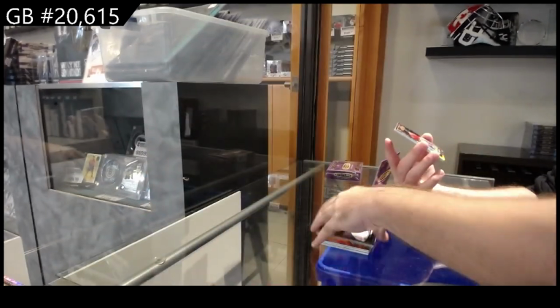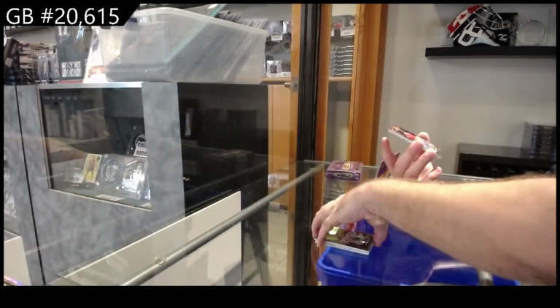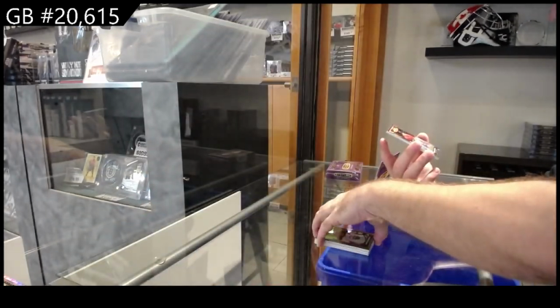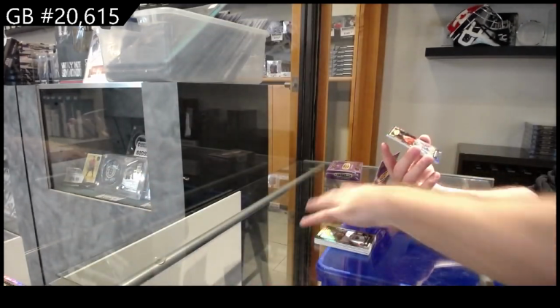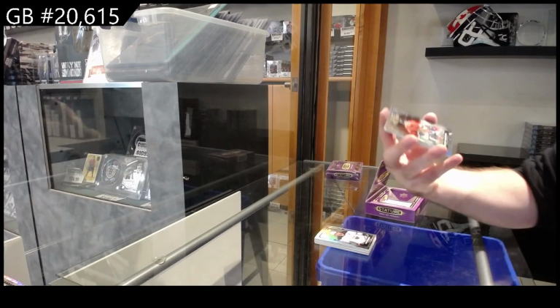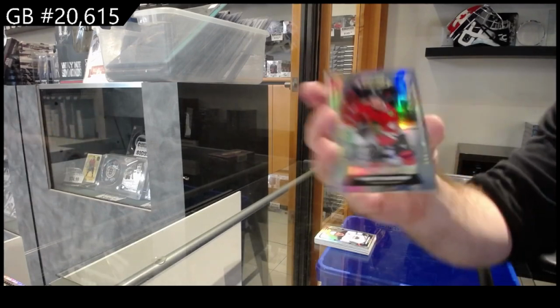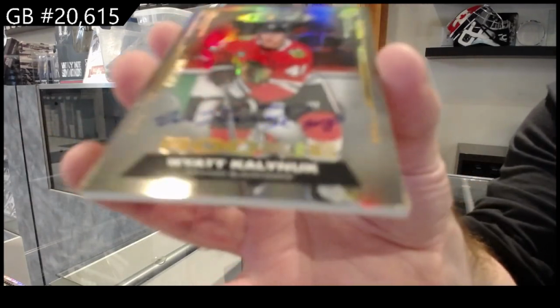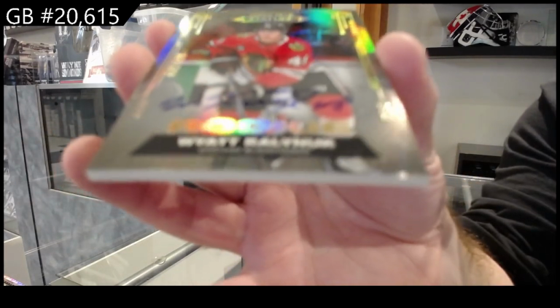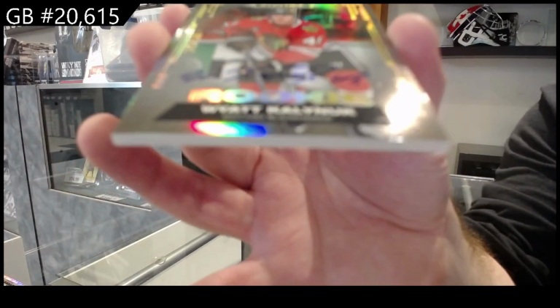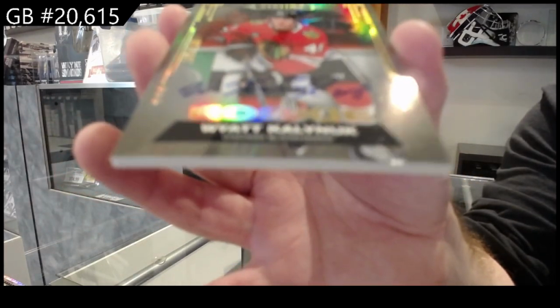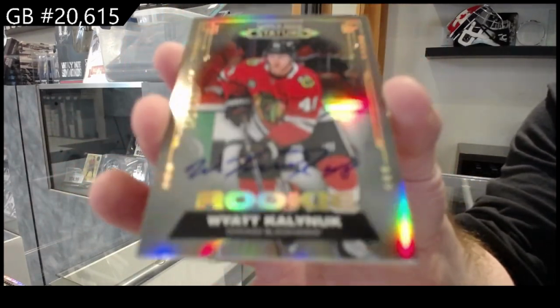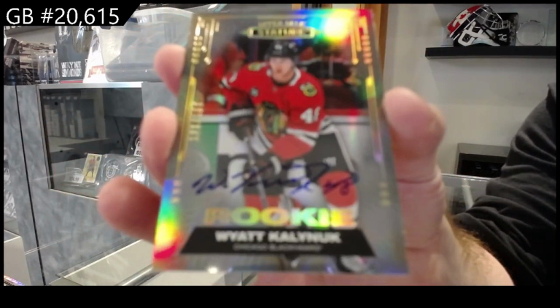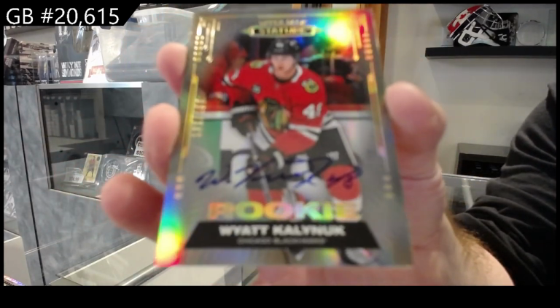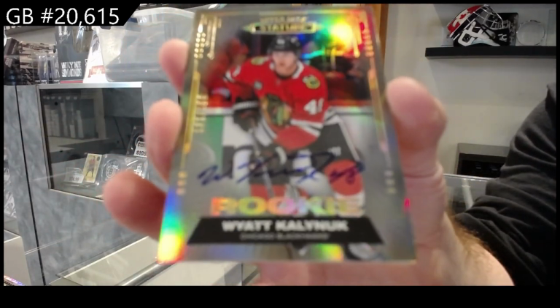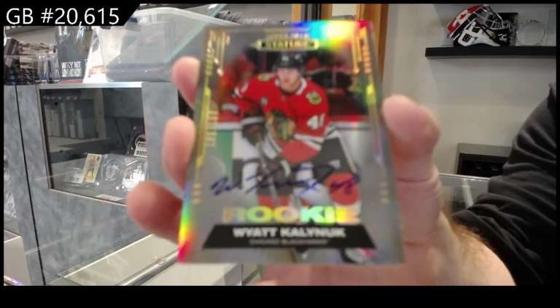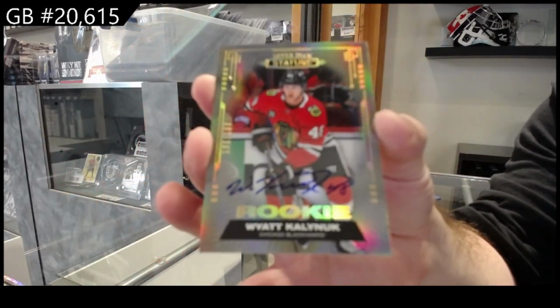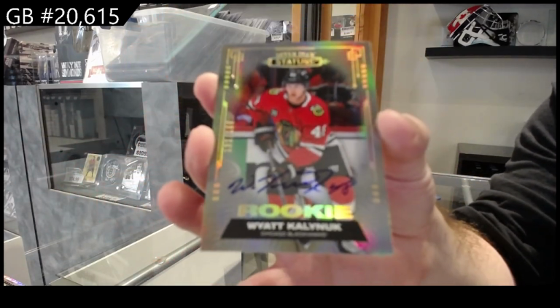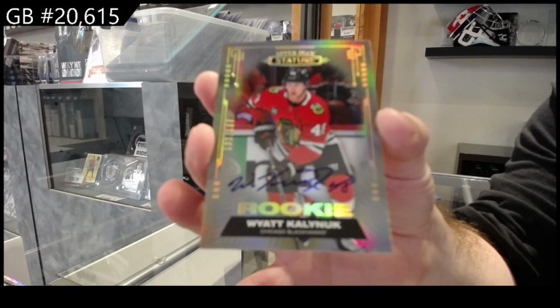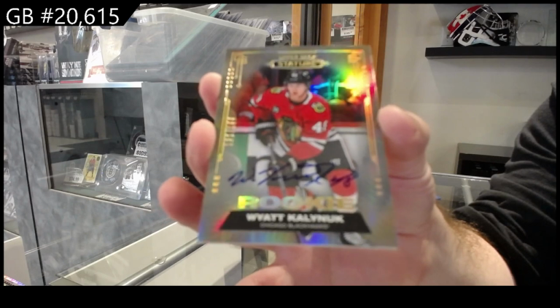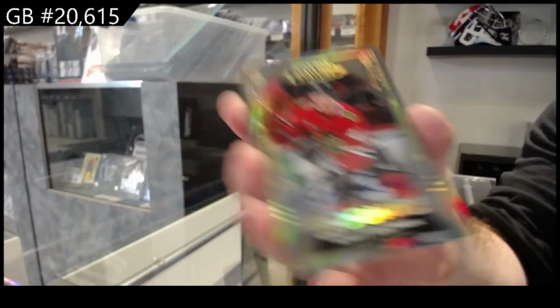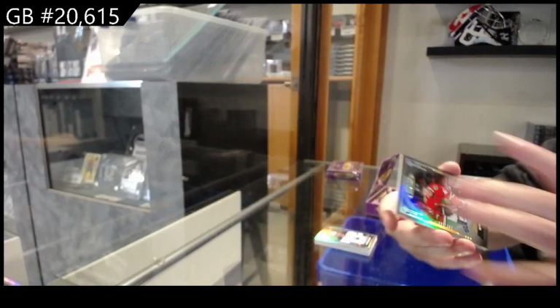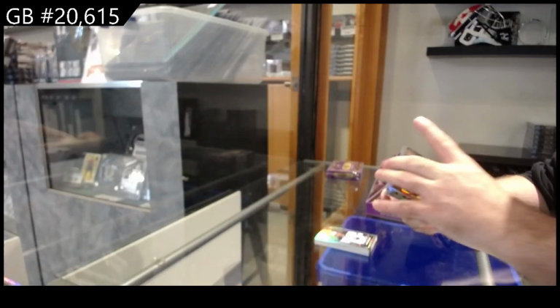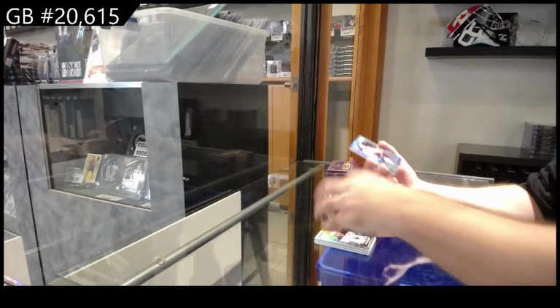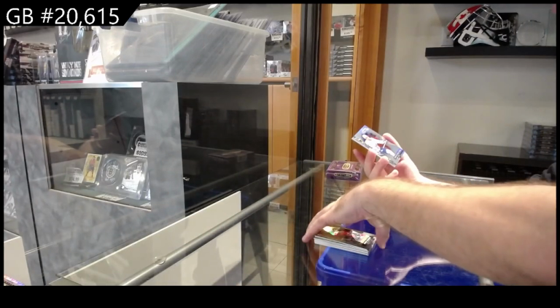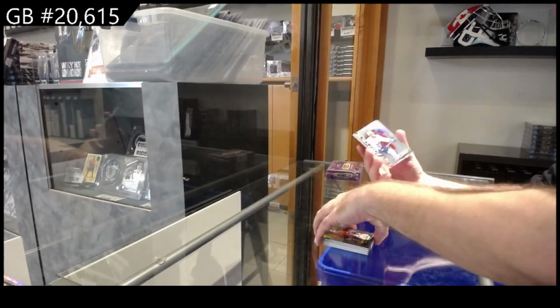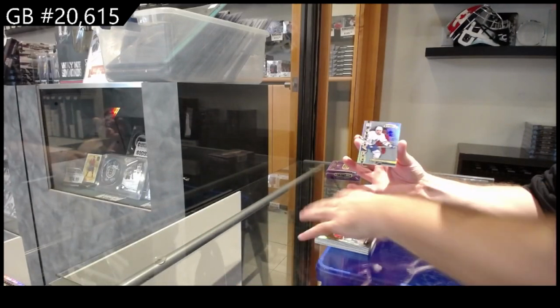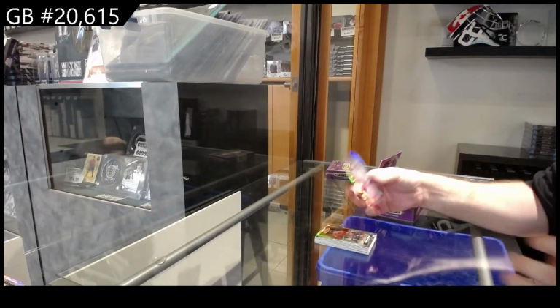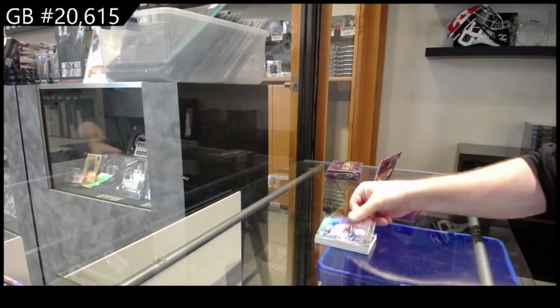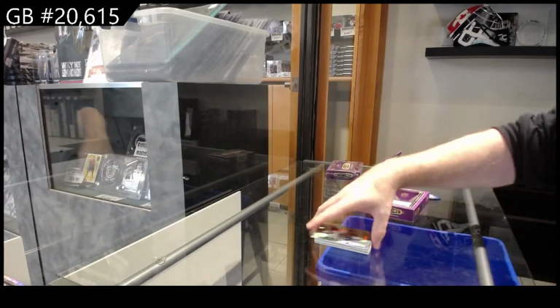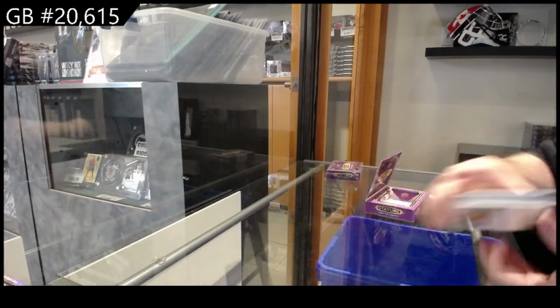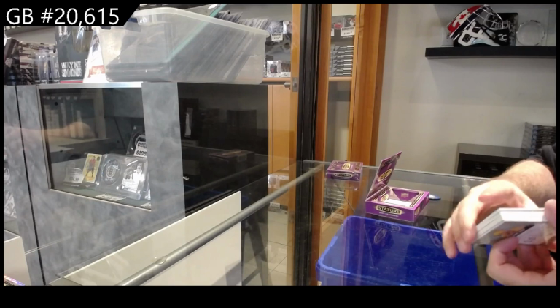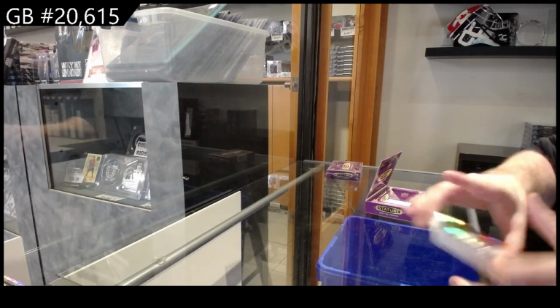Rookie Autograph, number to /199, Cal Neuk for Chicago. And we've got a Gravitas of Marner for the Maple Leafs.